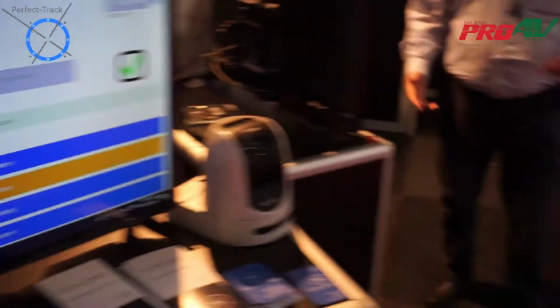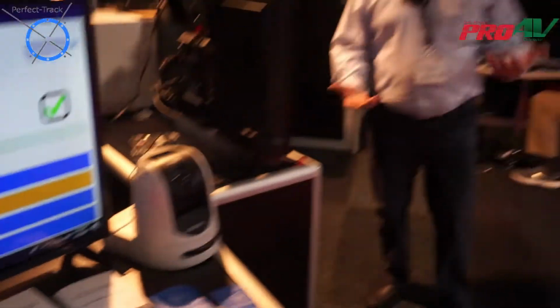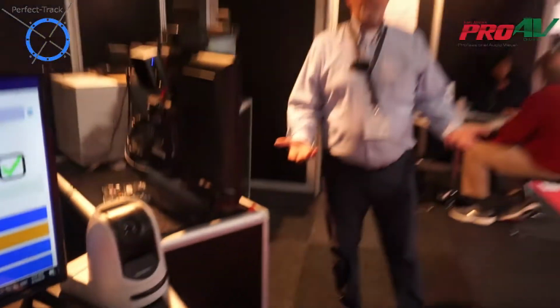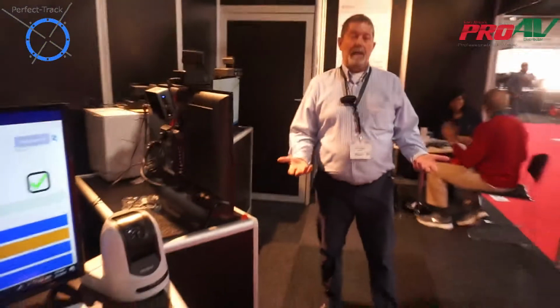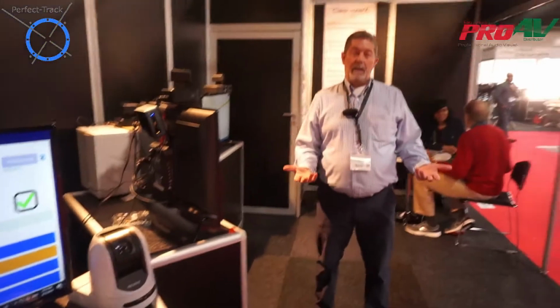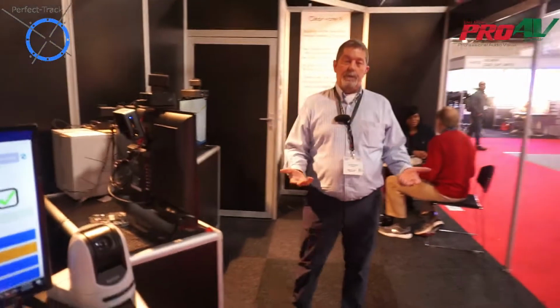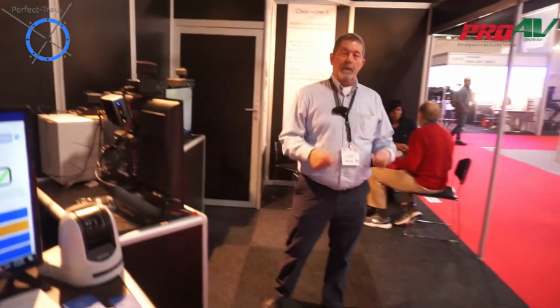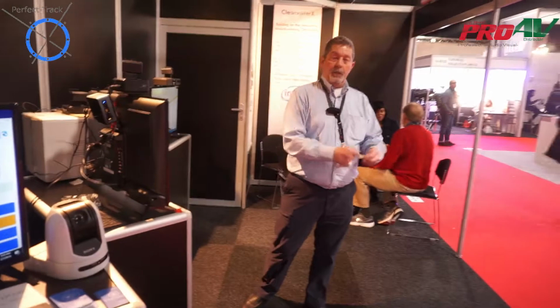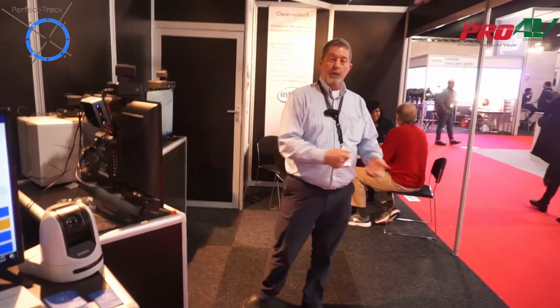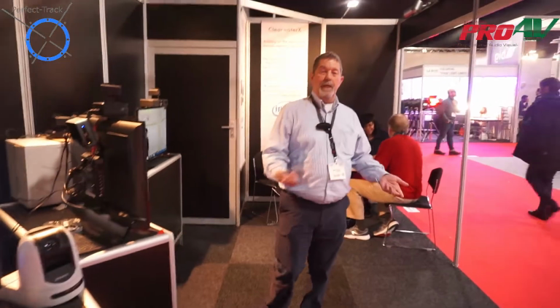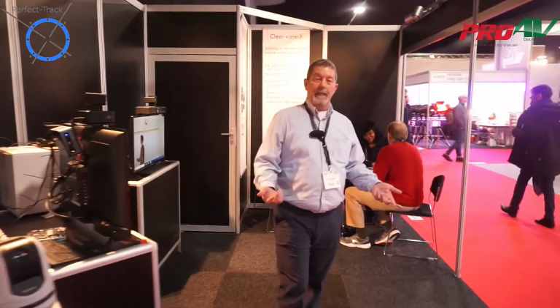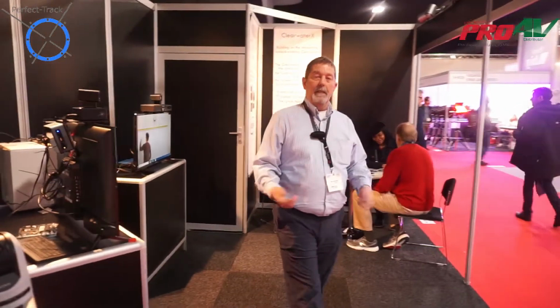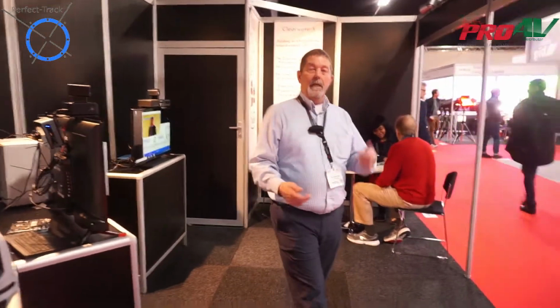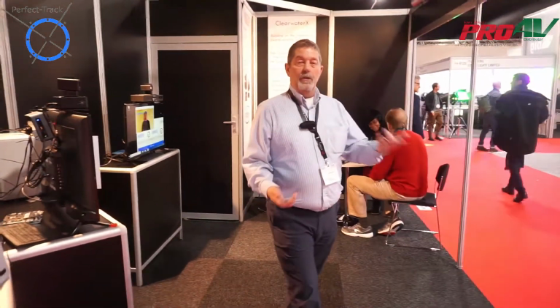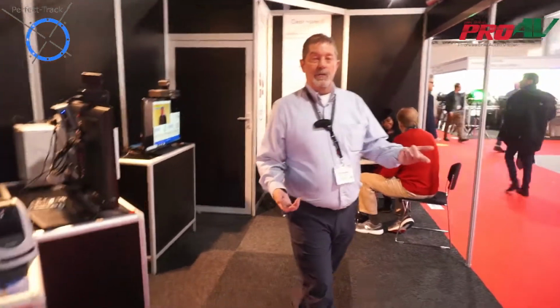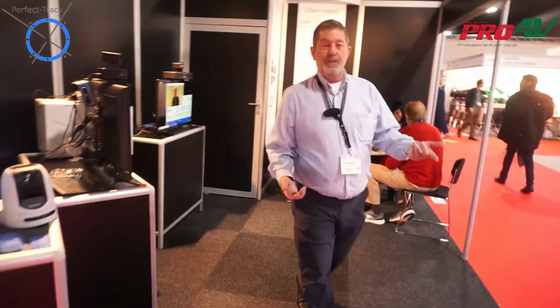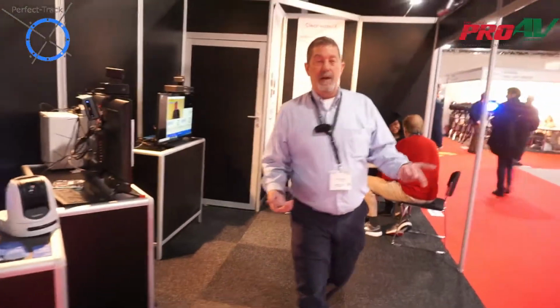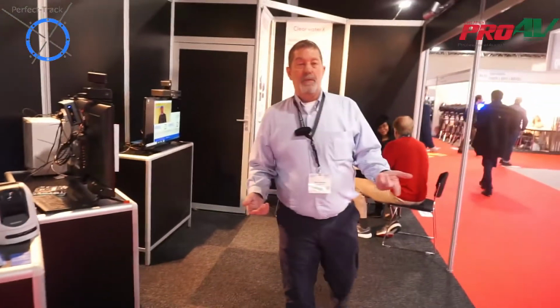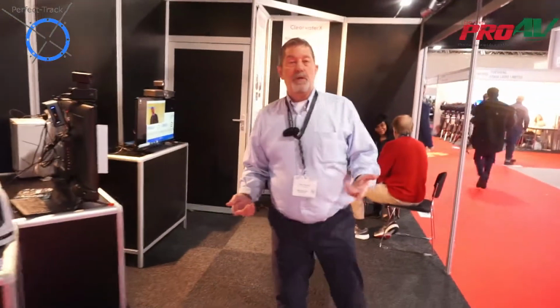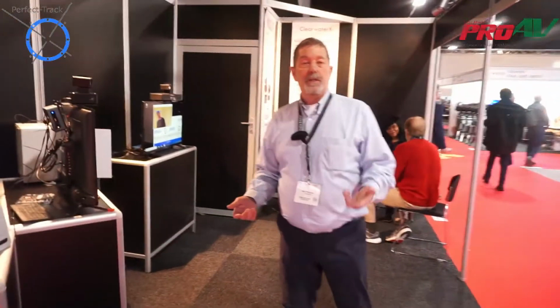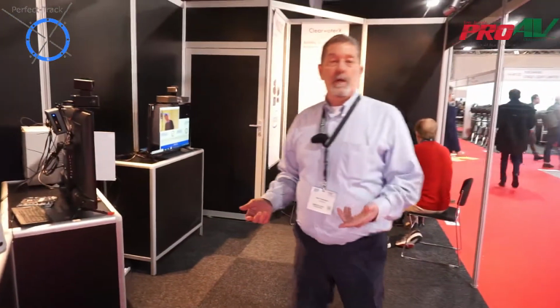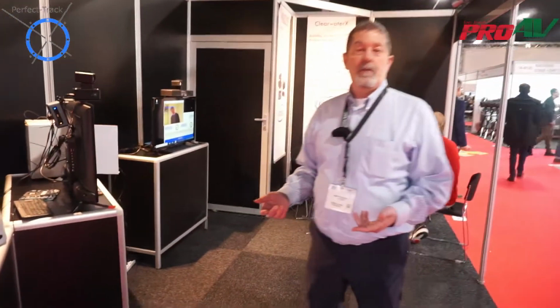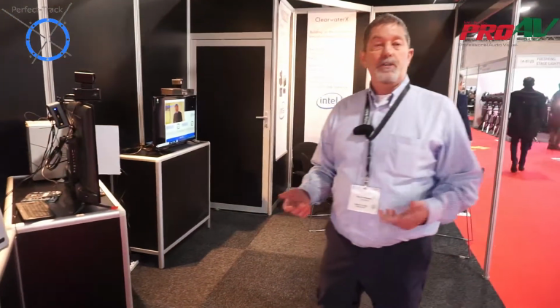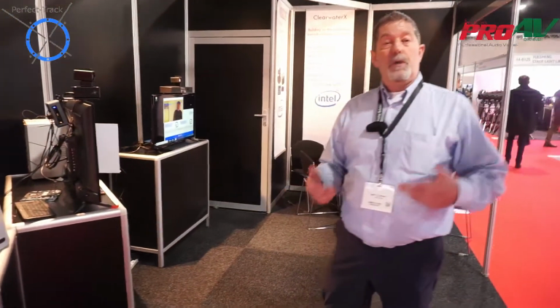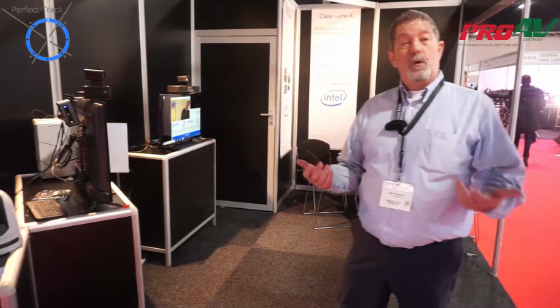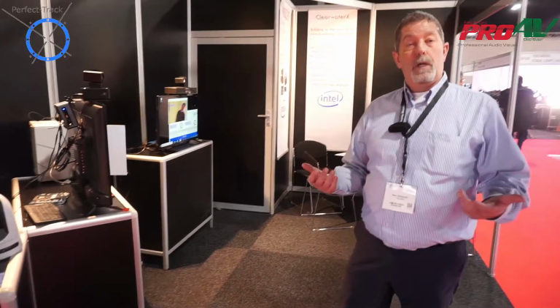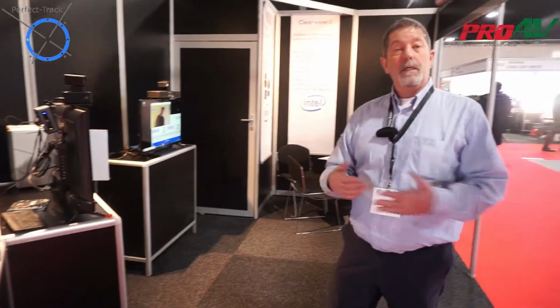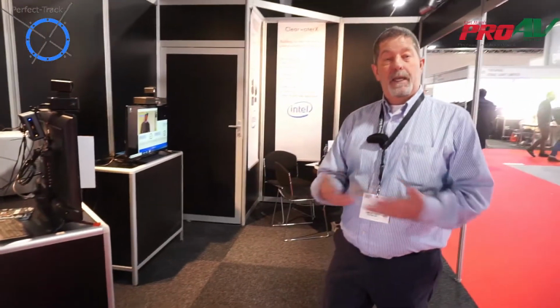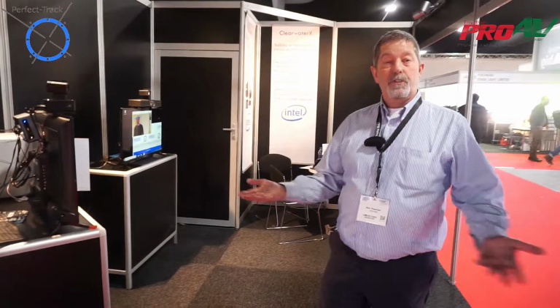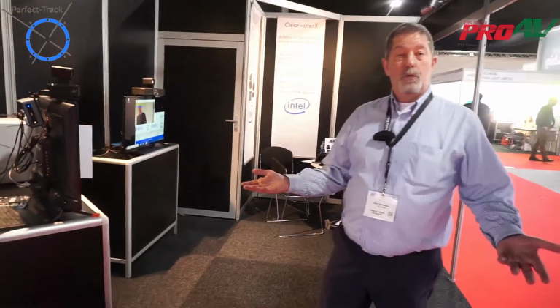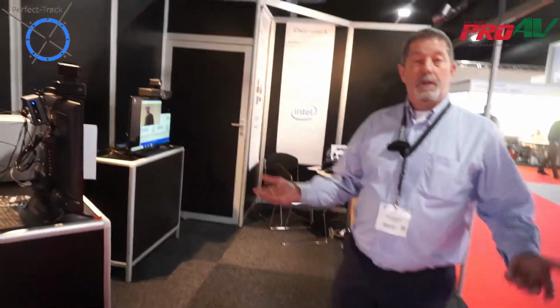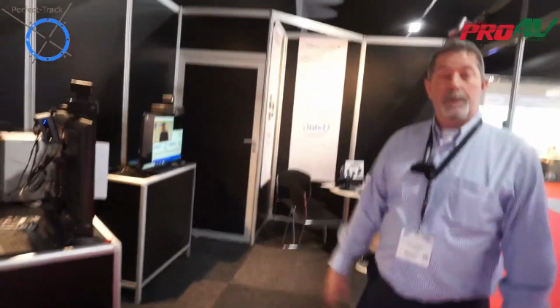It works the same way in a classroom. You just plug it in, use the HDMI output going into whatever device you want to record on, and it's just going to work for you.